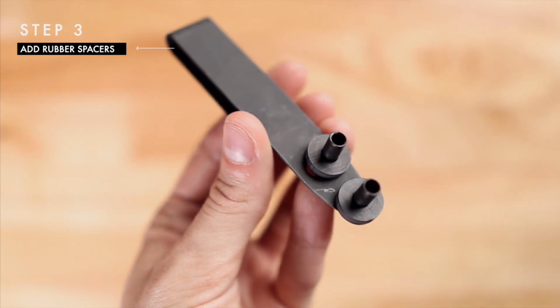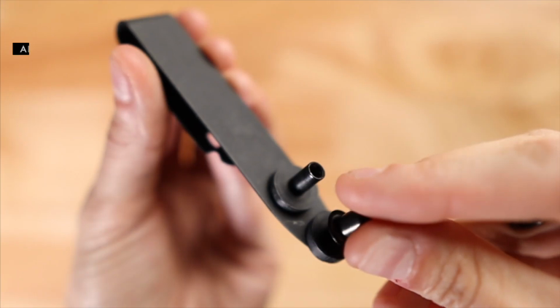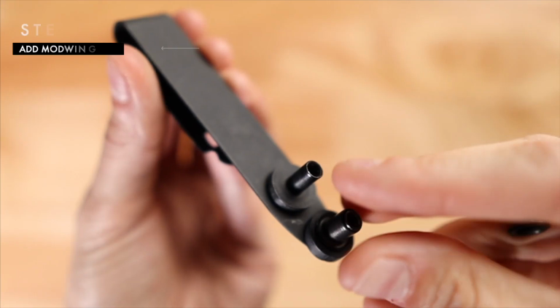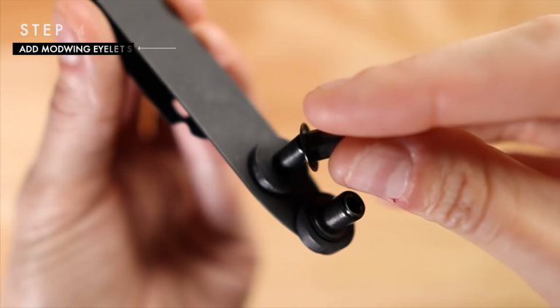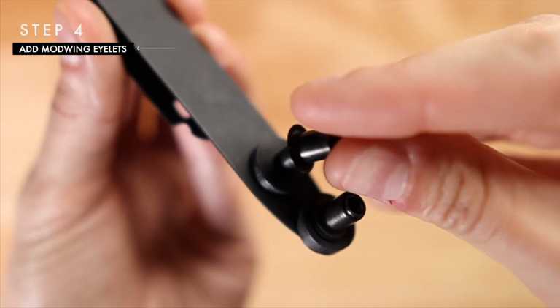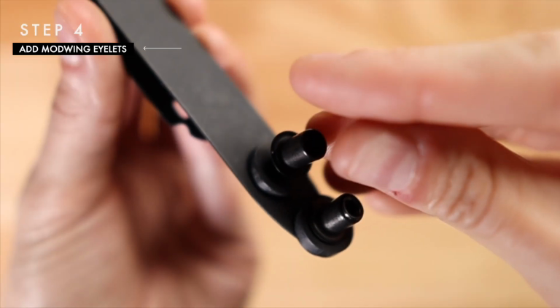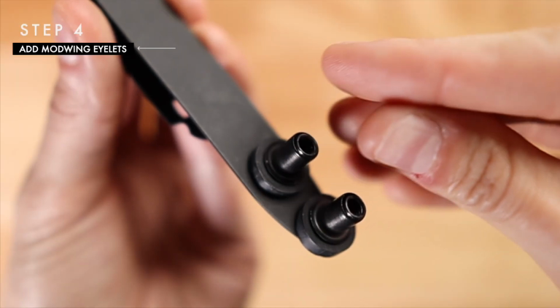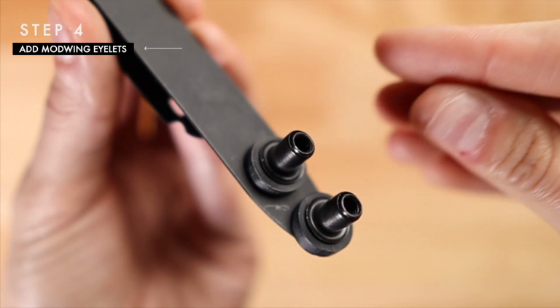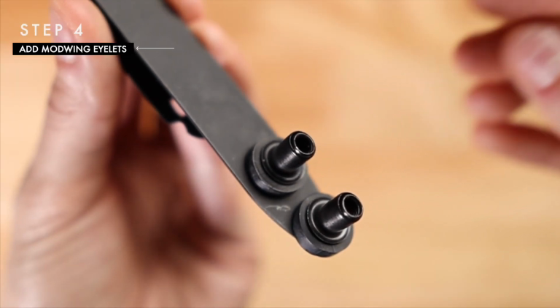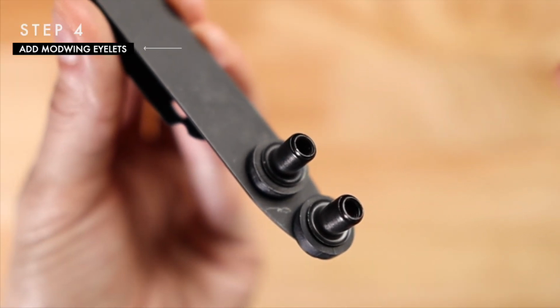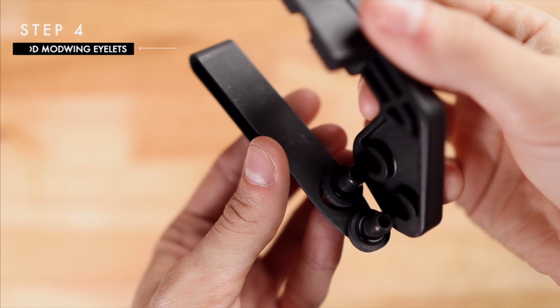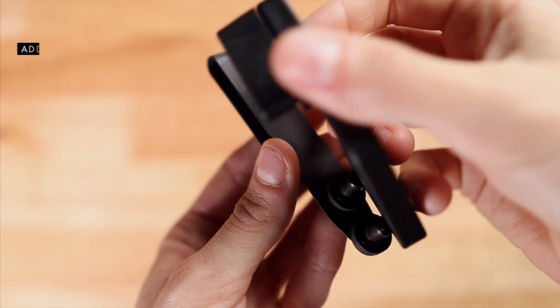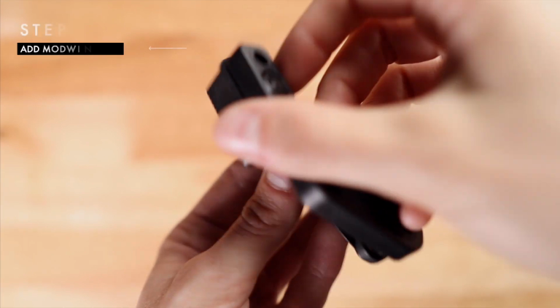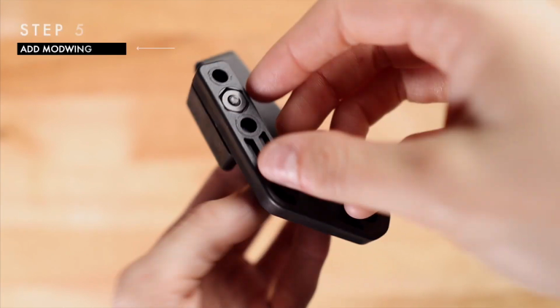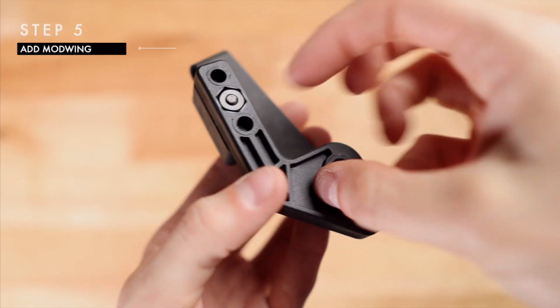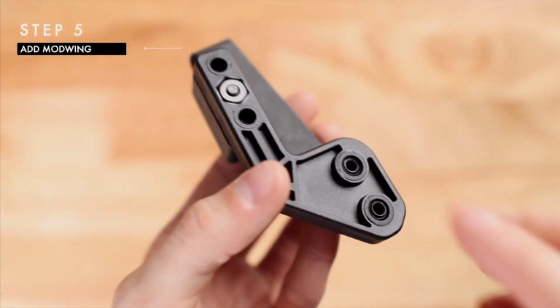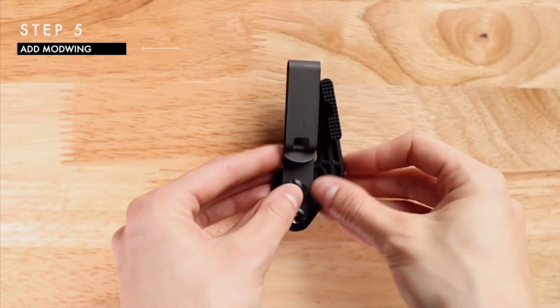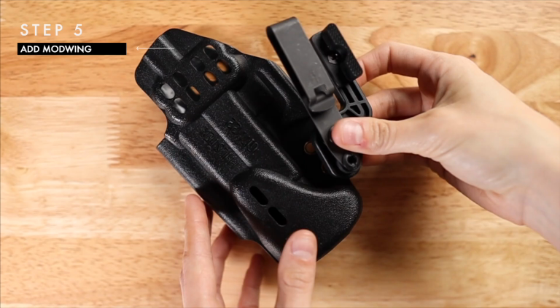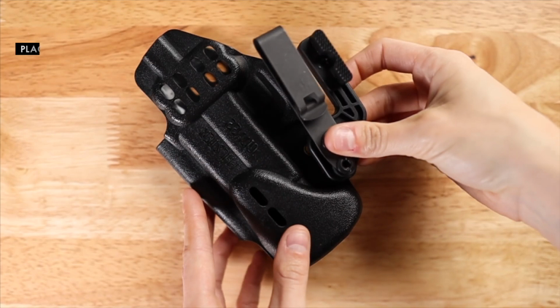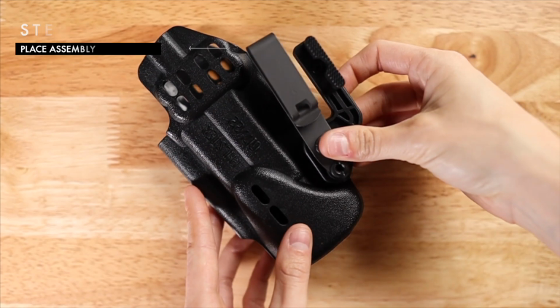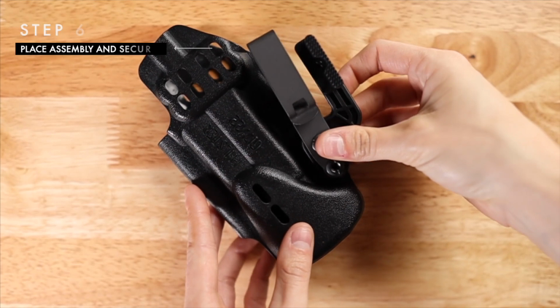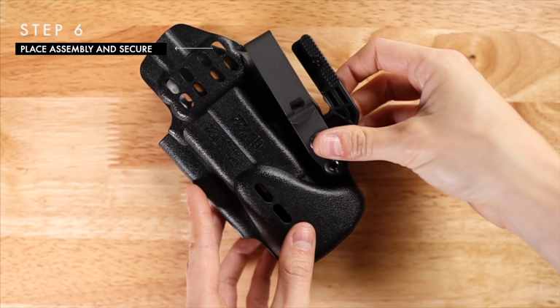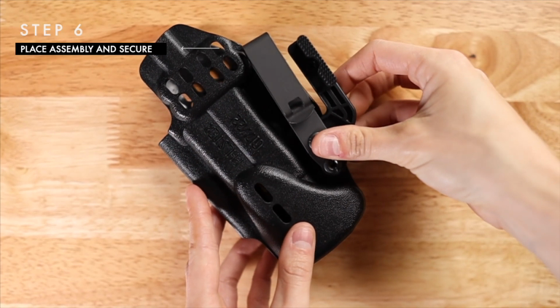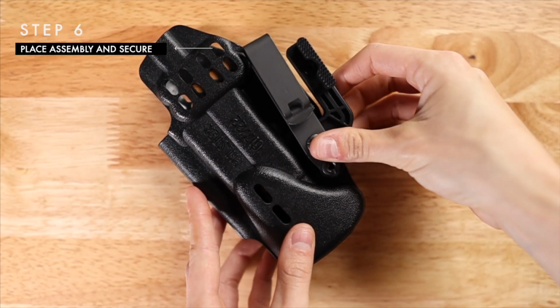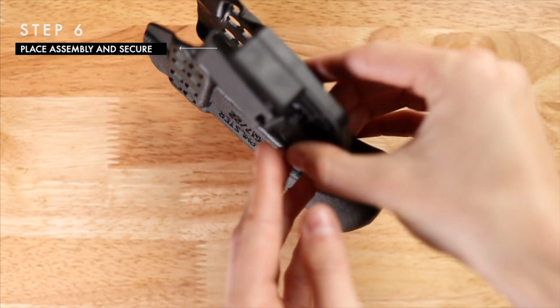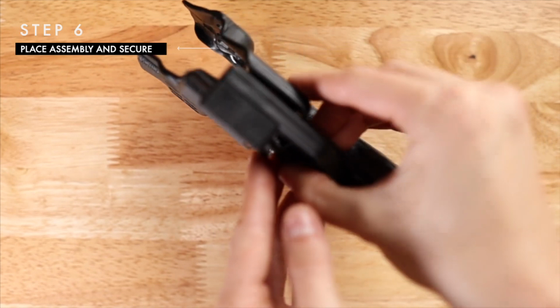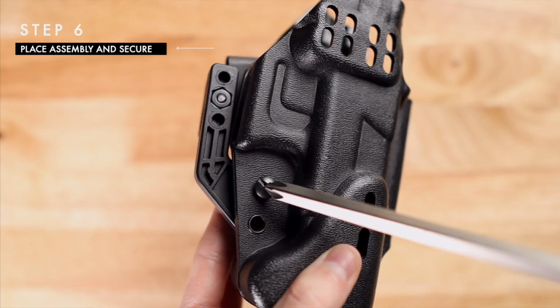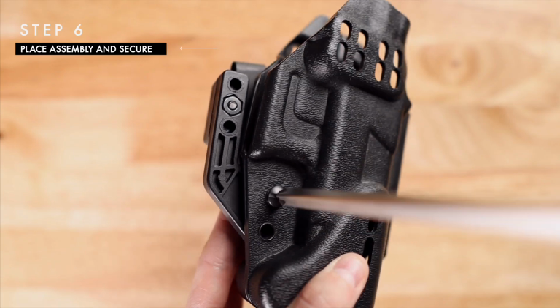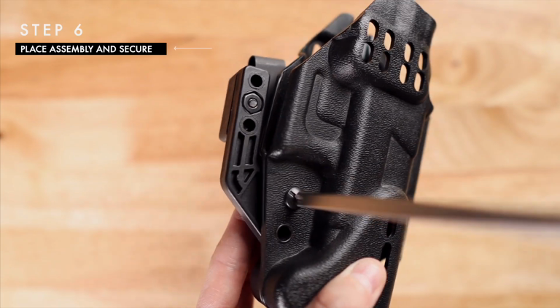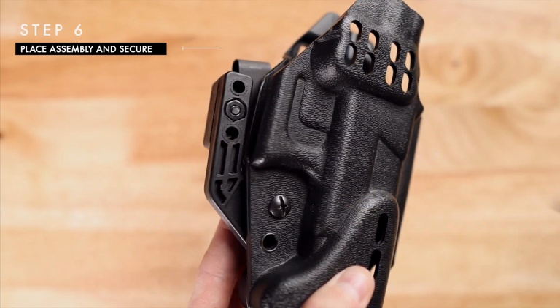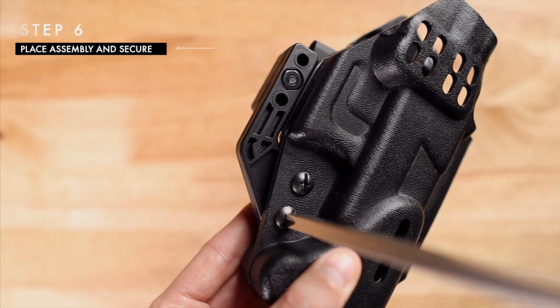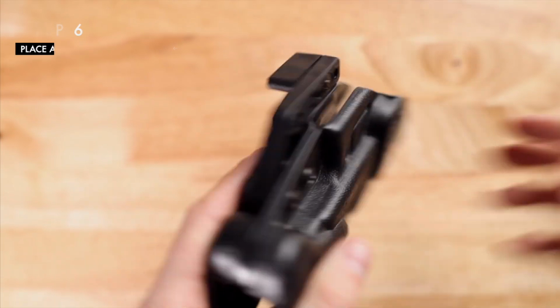Next add the eyelets — these should have come with your mod wing. And next you can add your mod wing. Finally, place this entire assembly onto the holster and secure it with screws onto the back side of the holster.